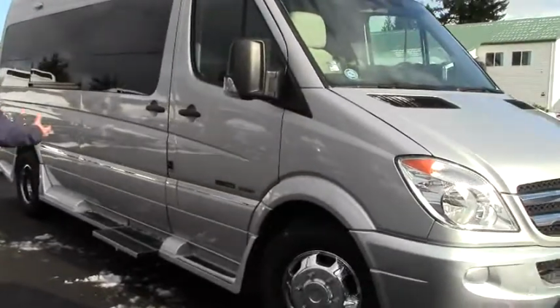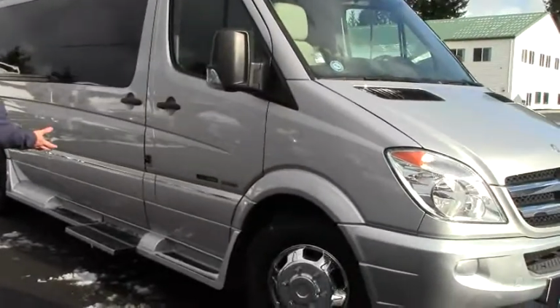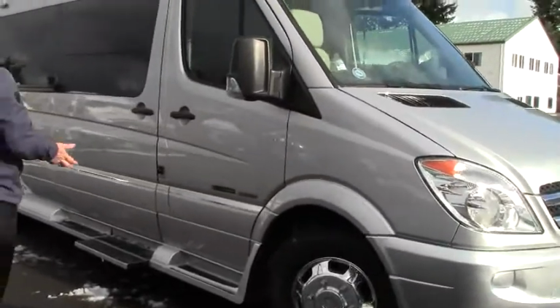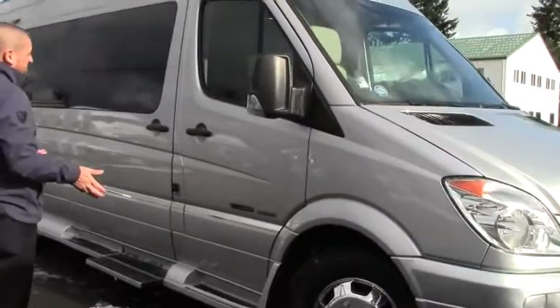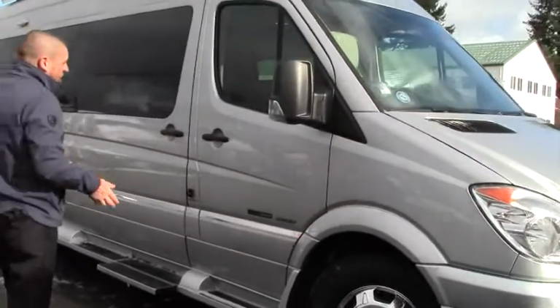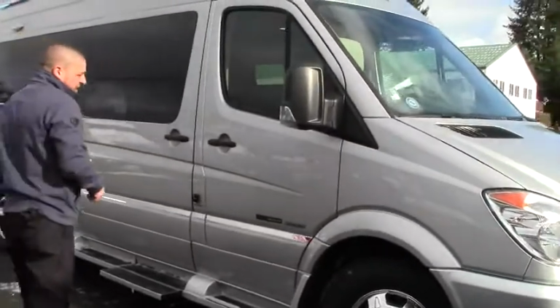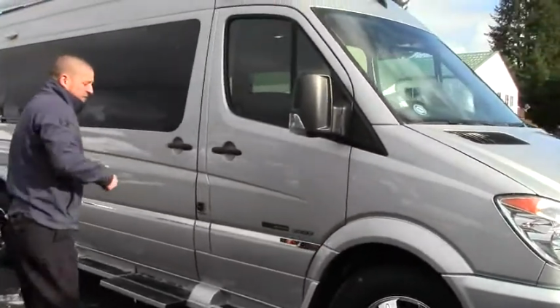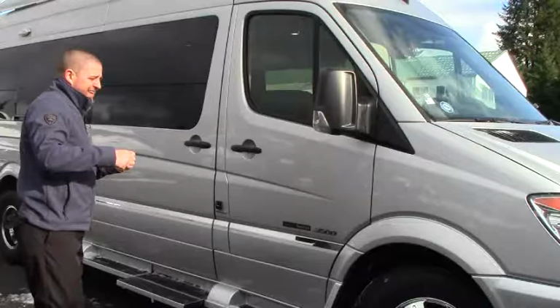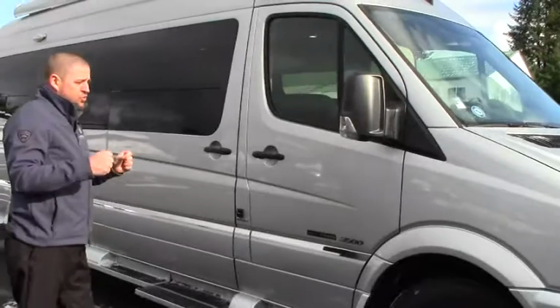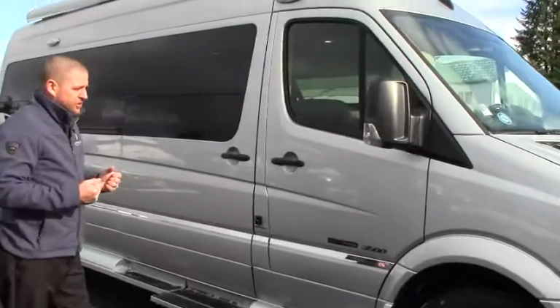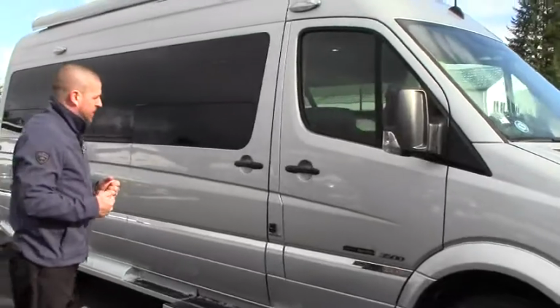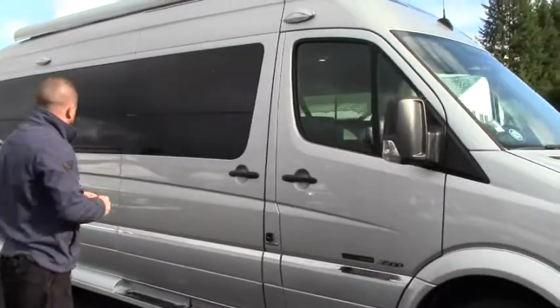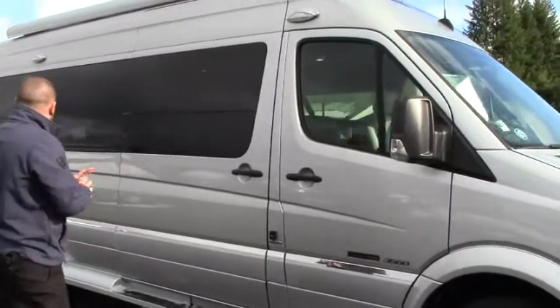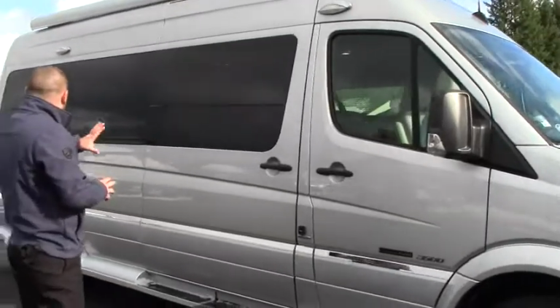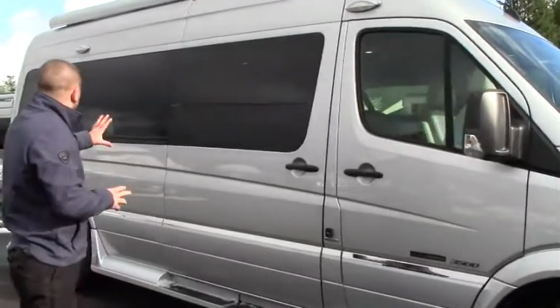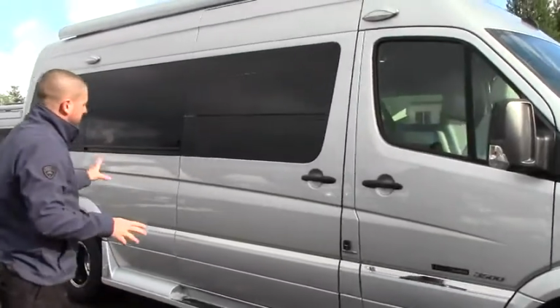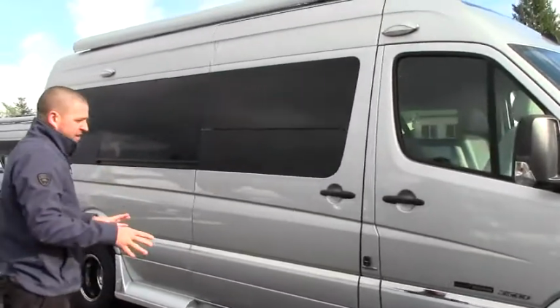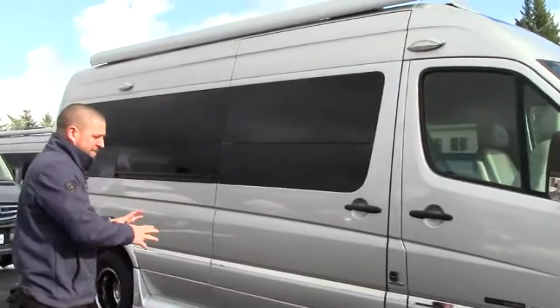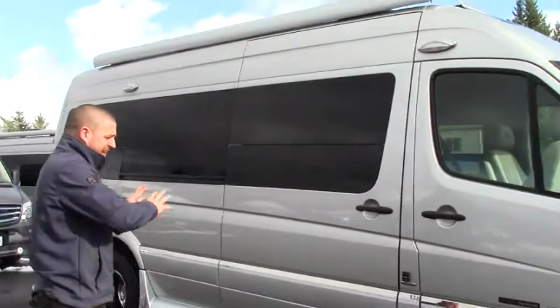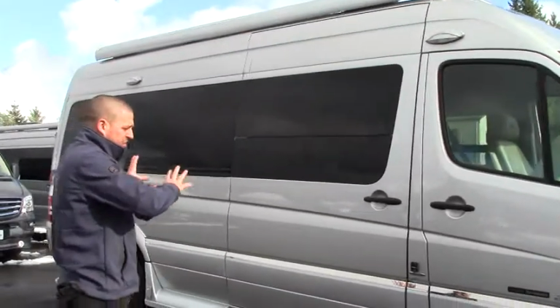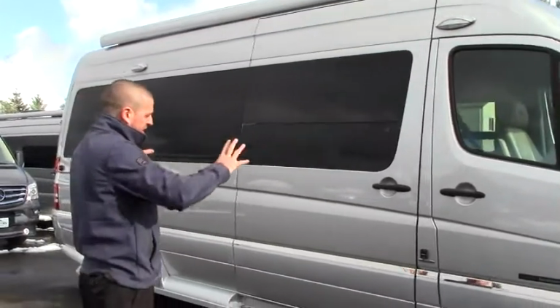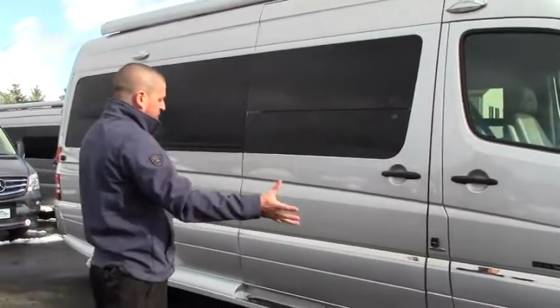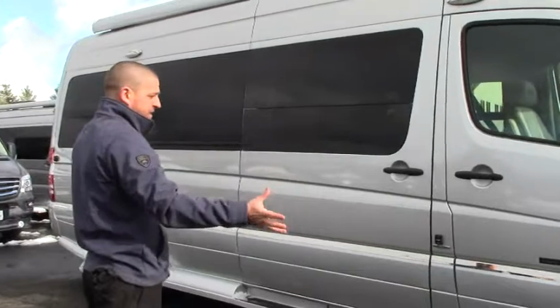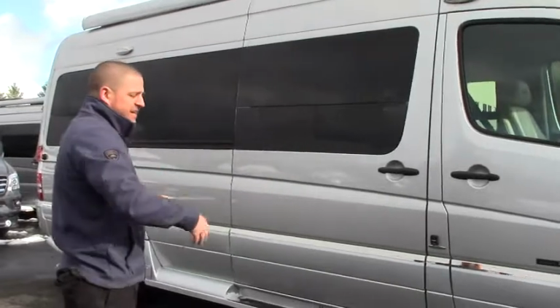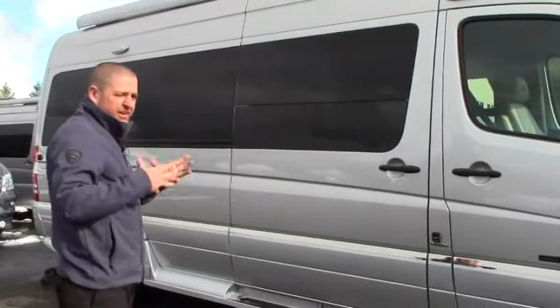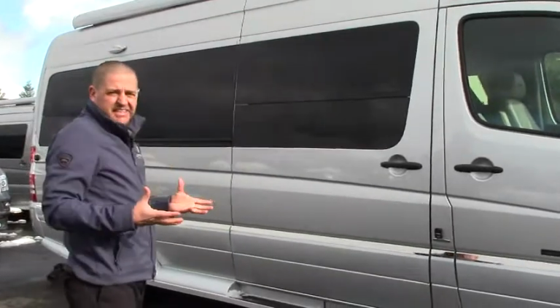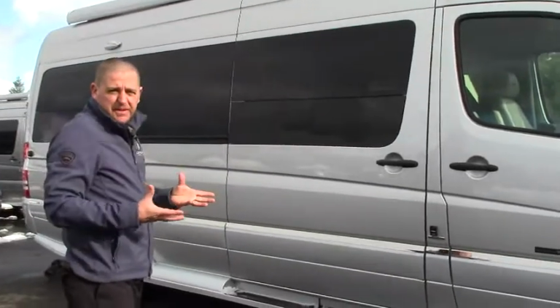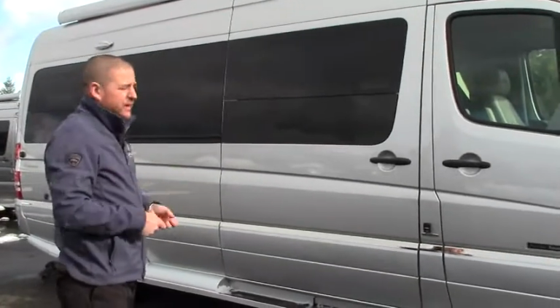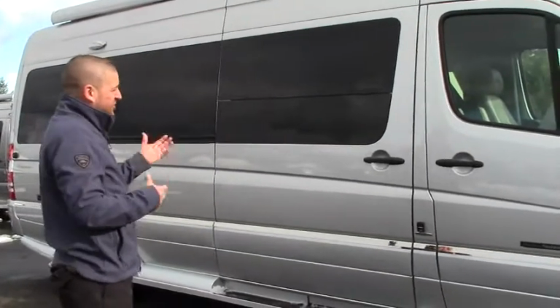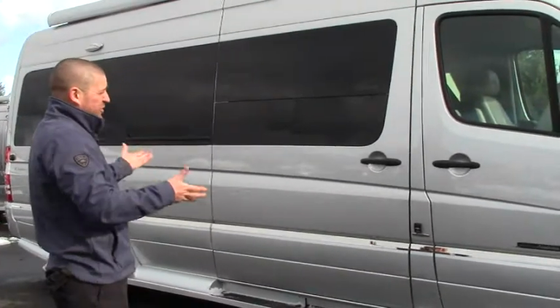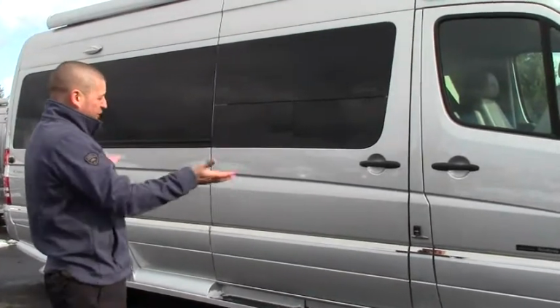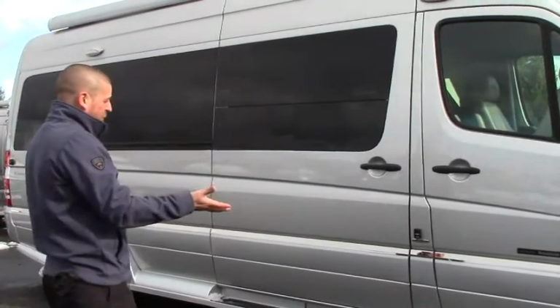22 feet, 9 inches long. They make a great looking coach. As you look down the outside of this, there's not a lot of big decals, not a lot of big markings. Very inconspicuous way to travel around with a home.